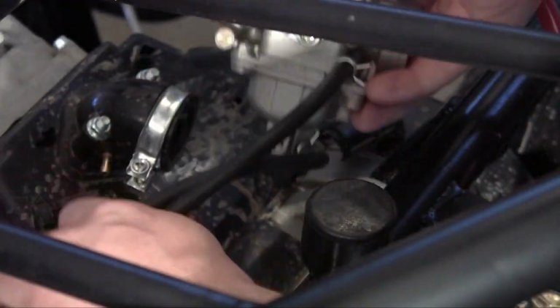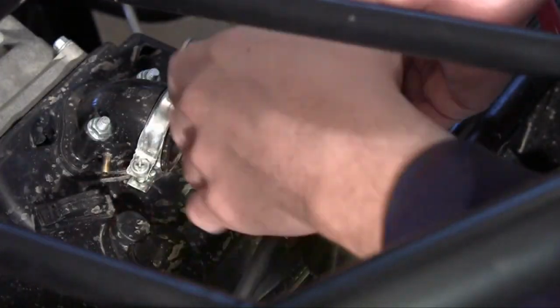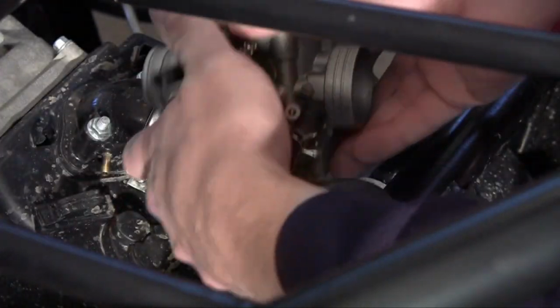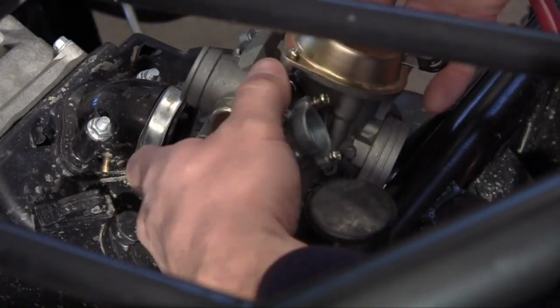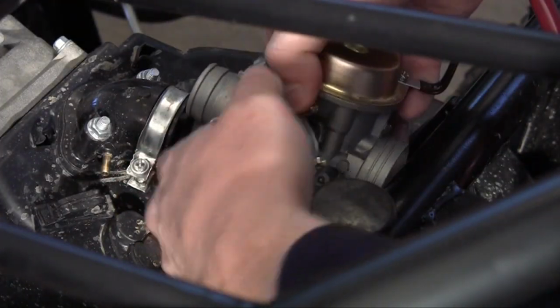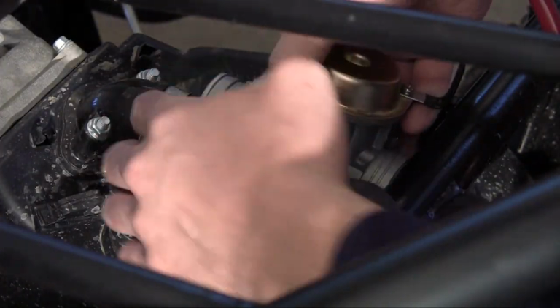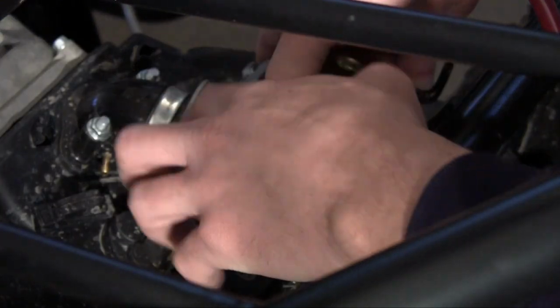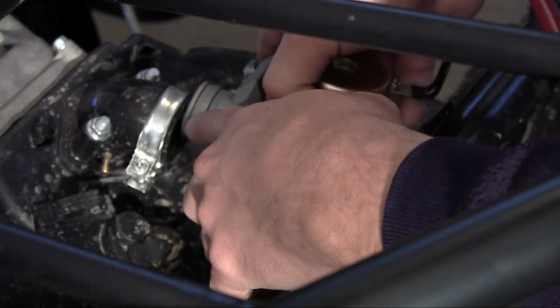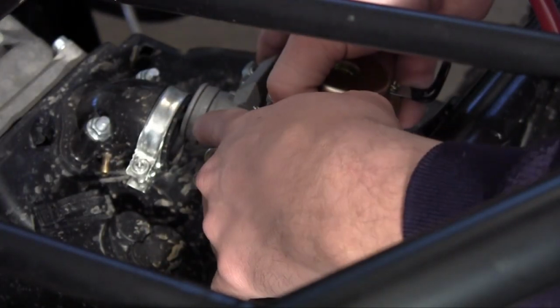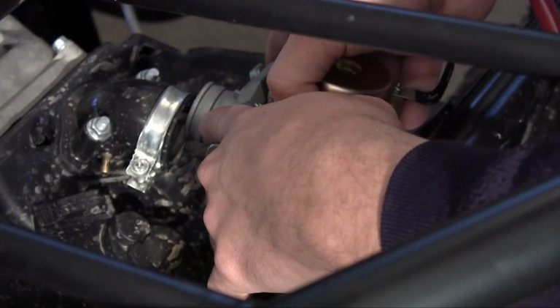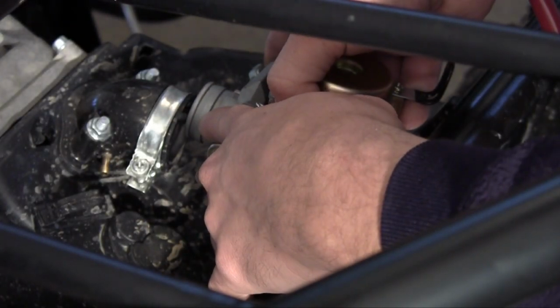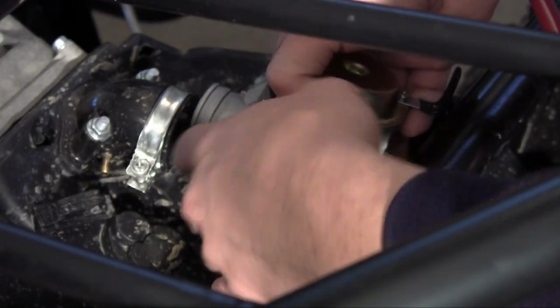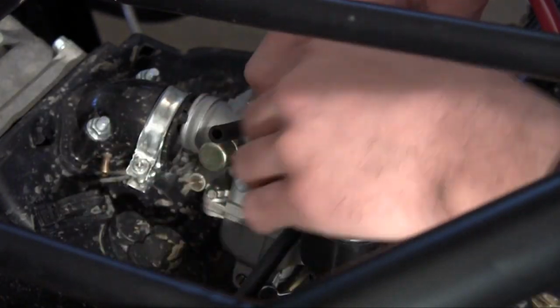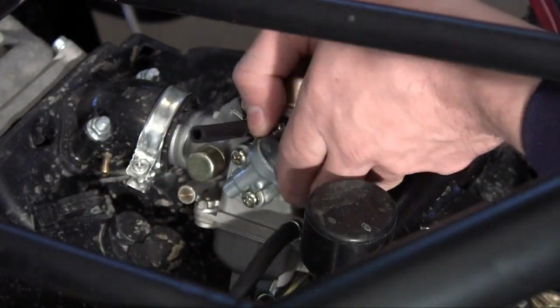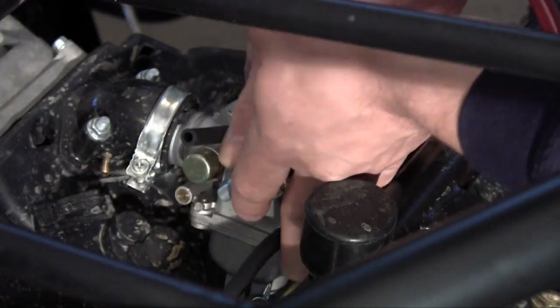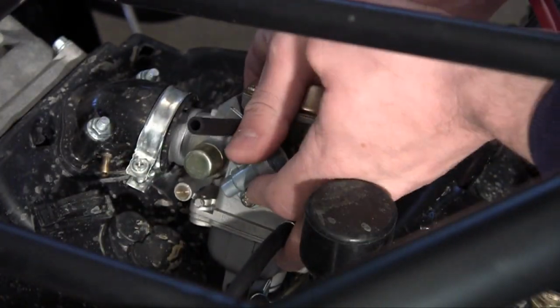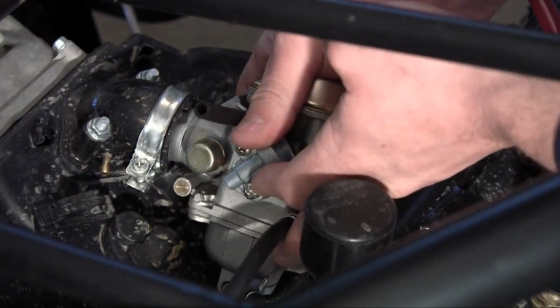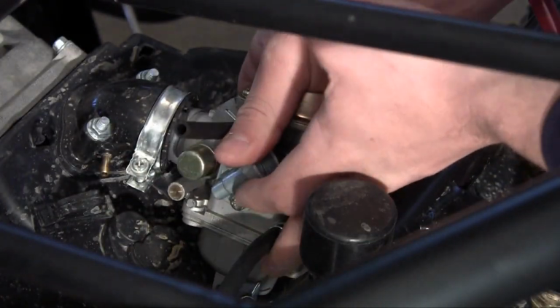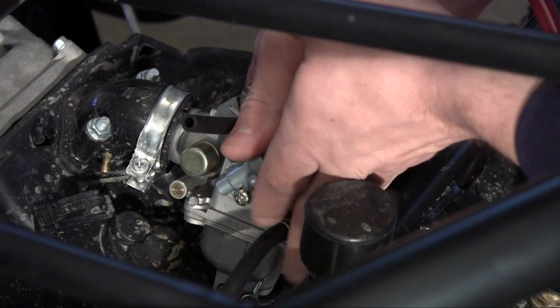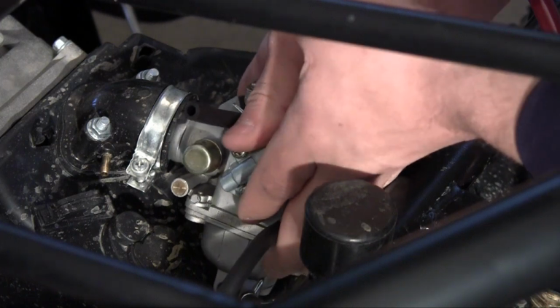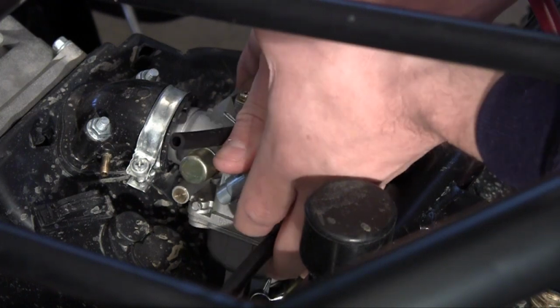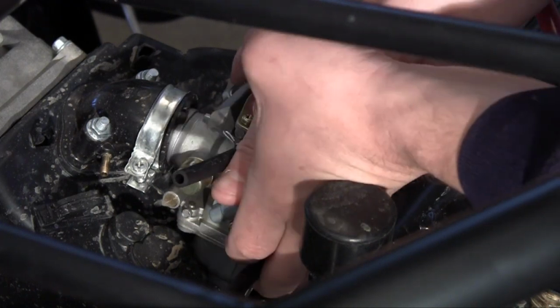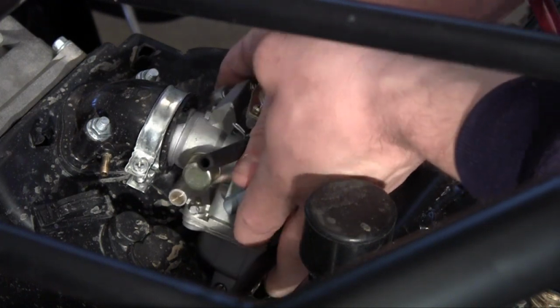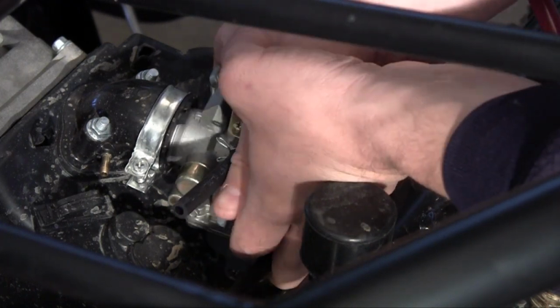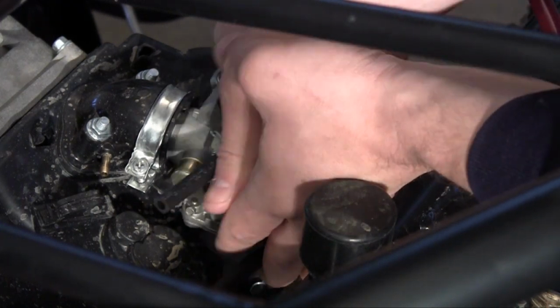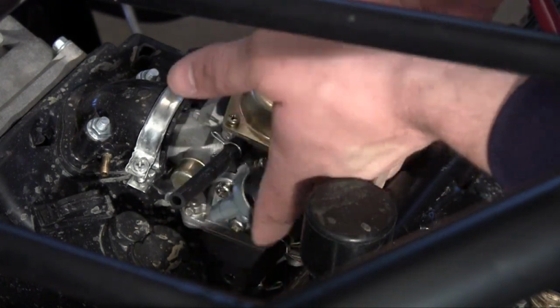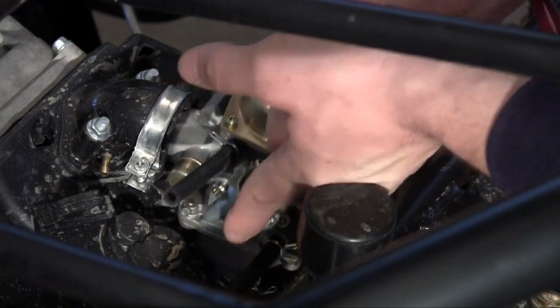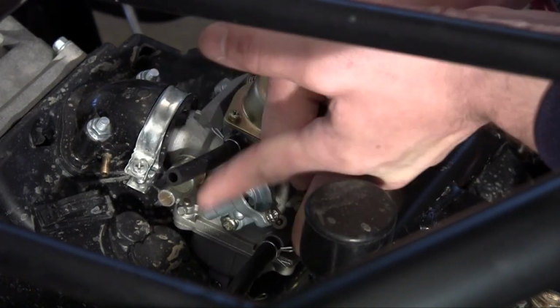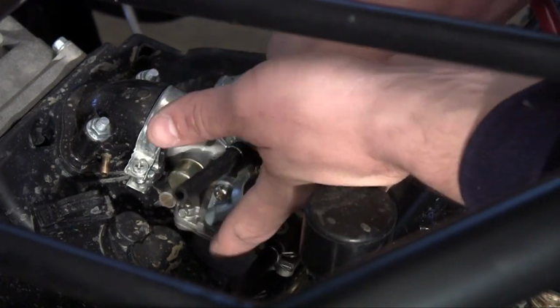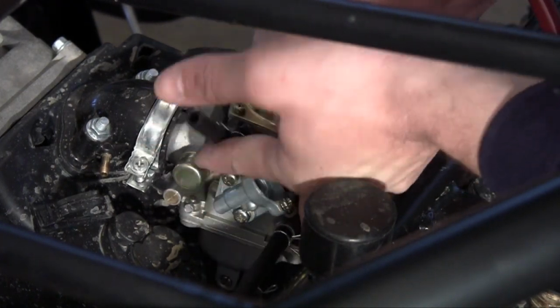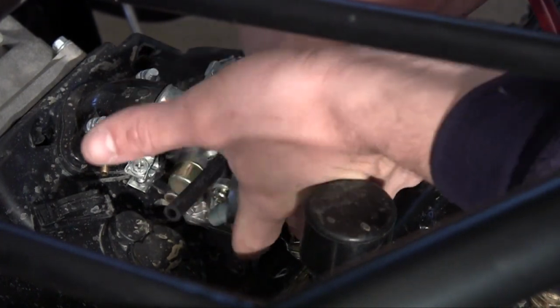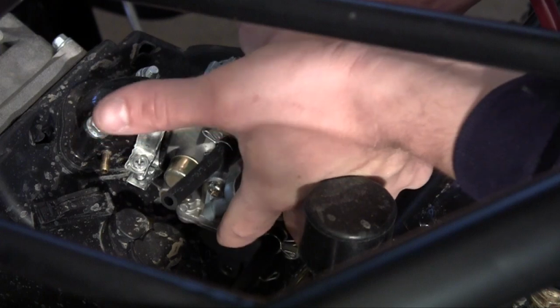Also on a lot of carburetors the hoses are different sizes, so this is the only size that's going to fit in — that's another way to tell. Go ahead and carefully slide this into the intake manifold on your engine.